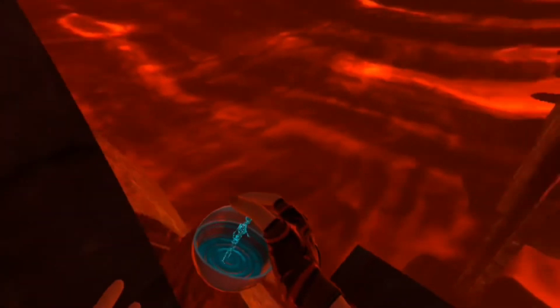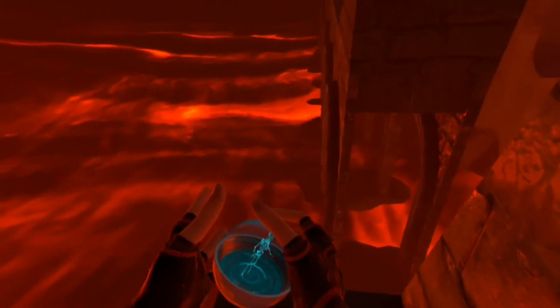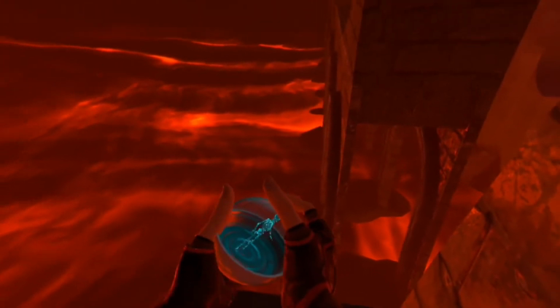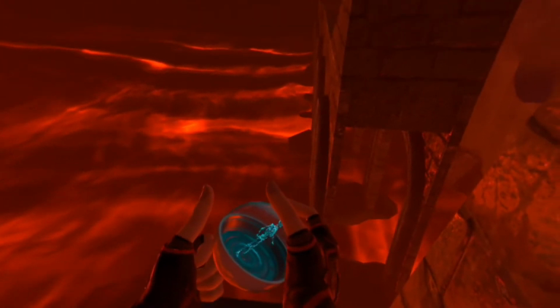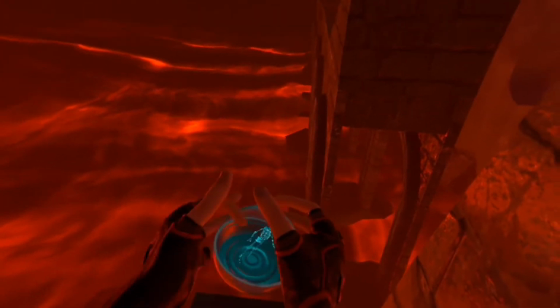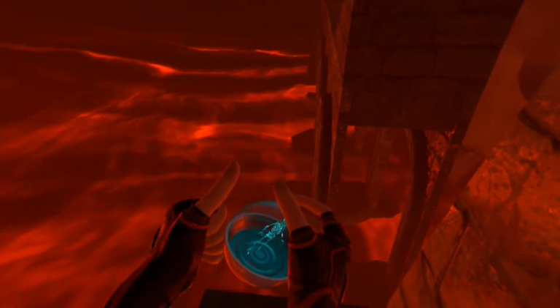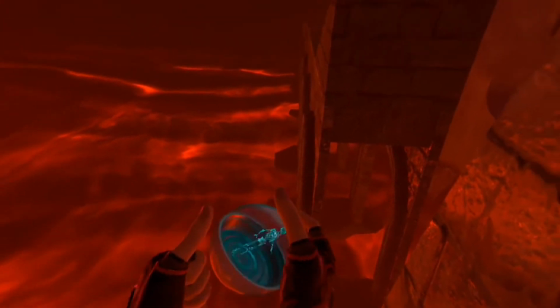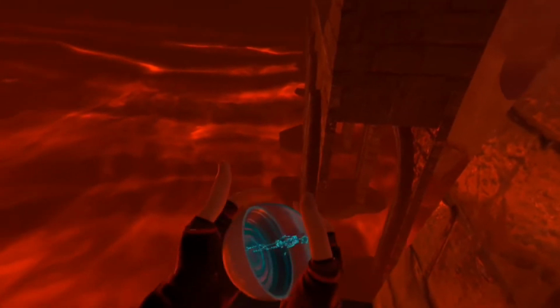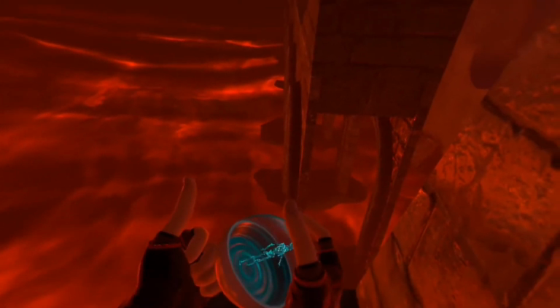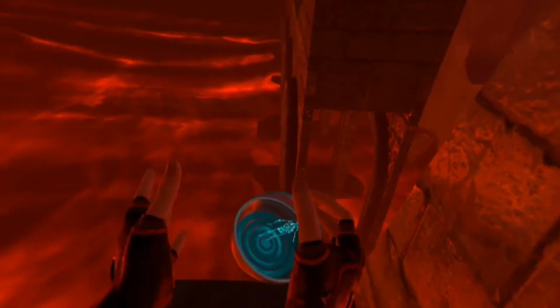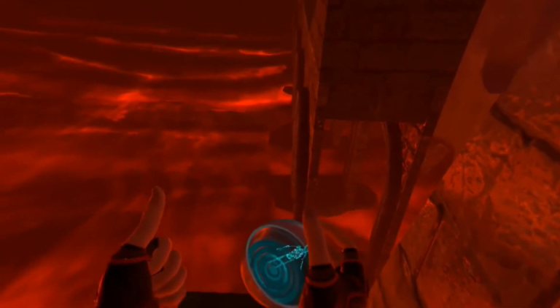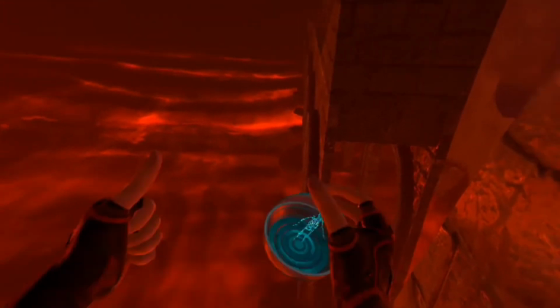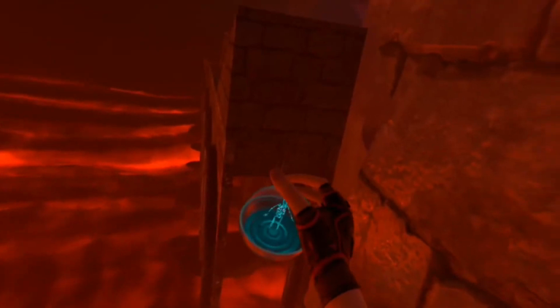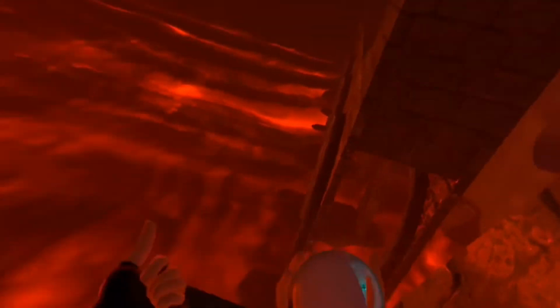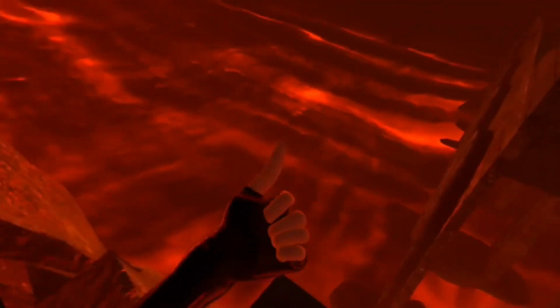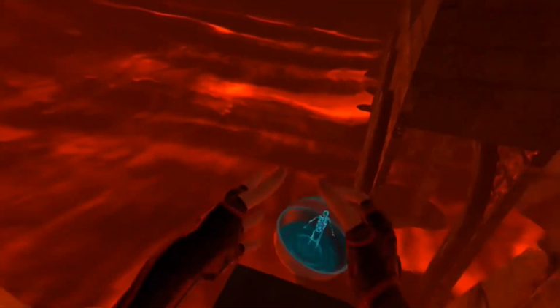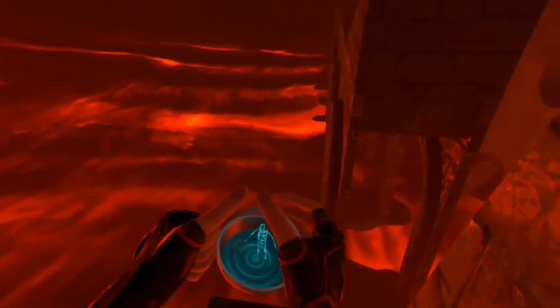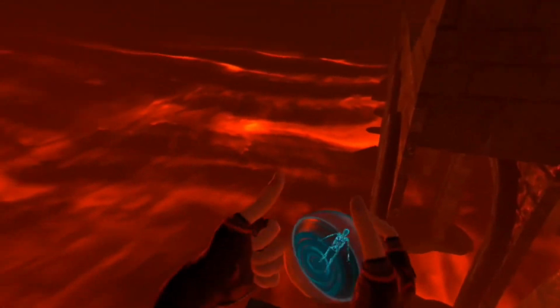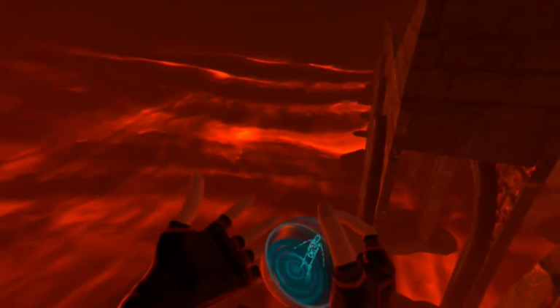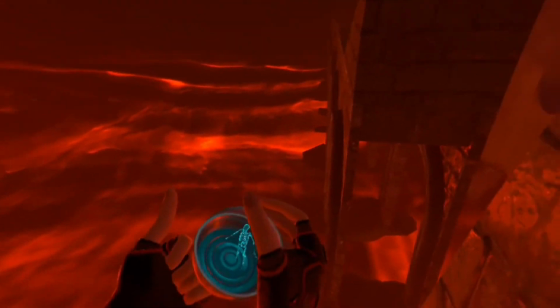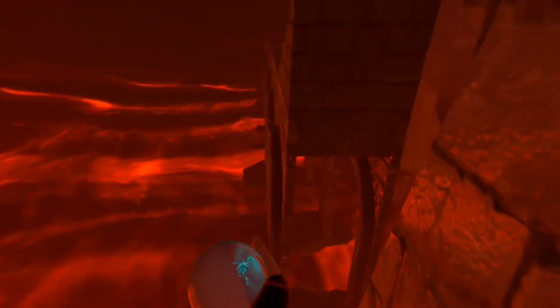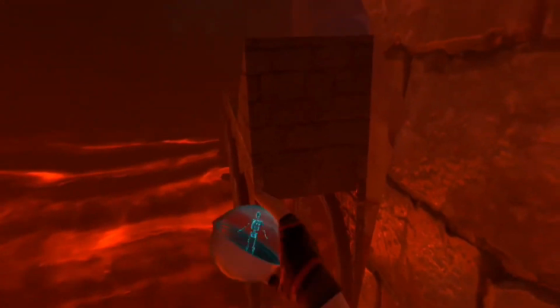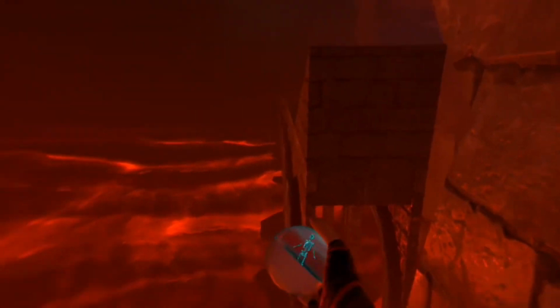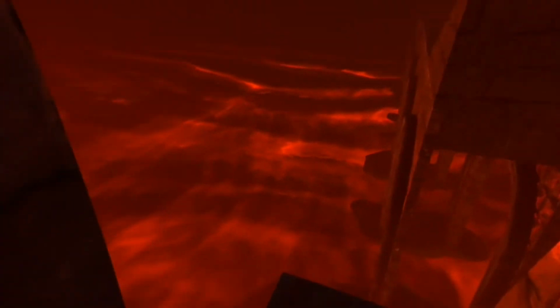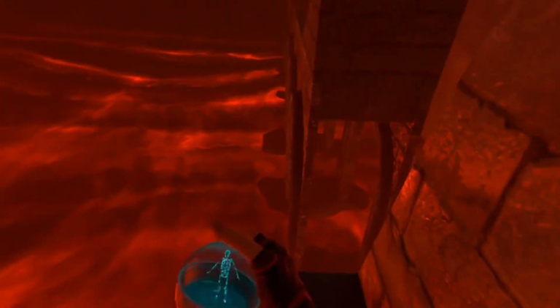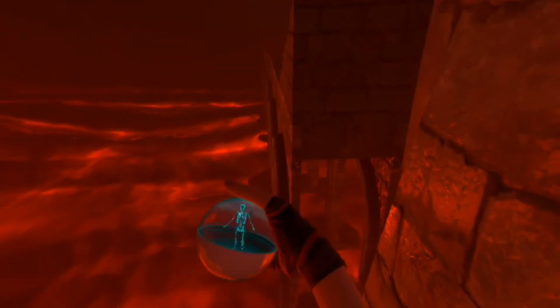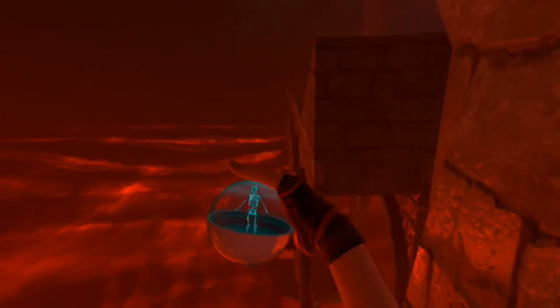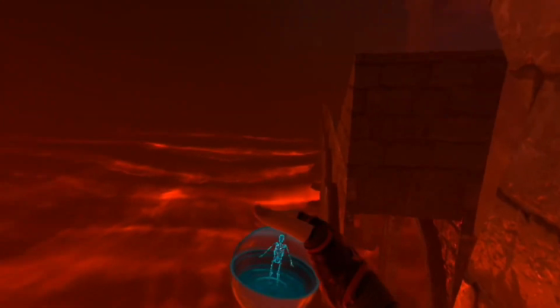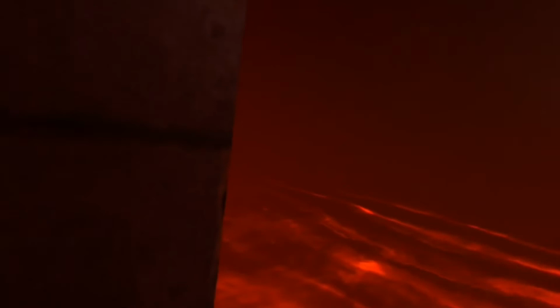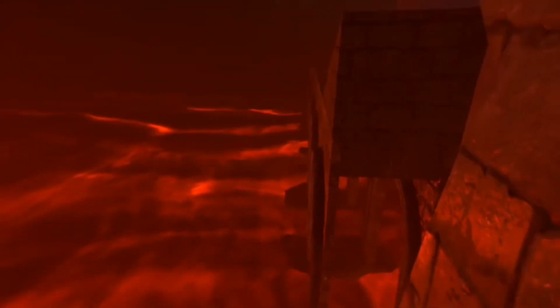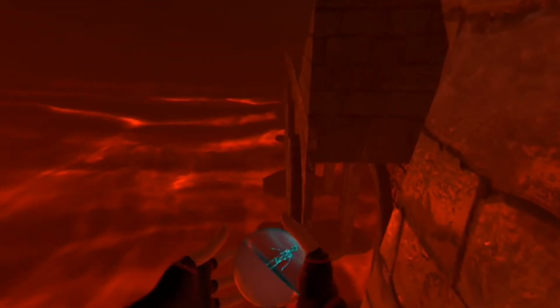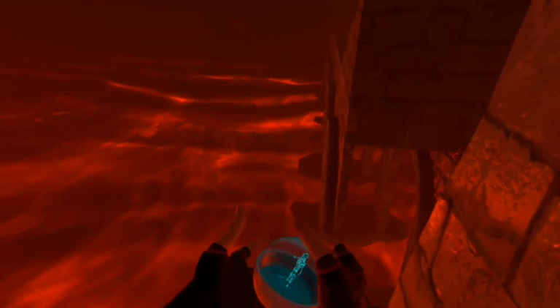The magma skeleton is right here — all you do is grab it with your other hand and pull. My game is broken so I can't do it, but yeah, that's how you get the magma skeleton inside of Bone Lab.